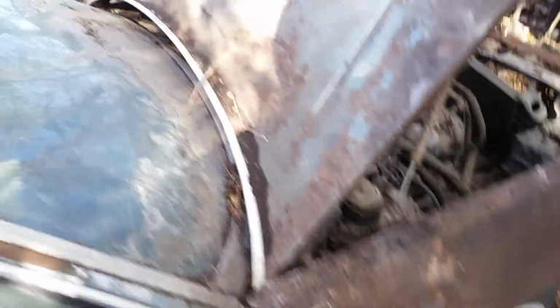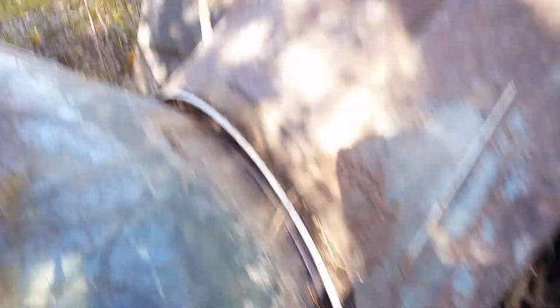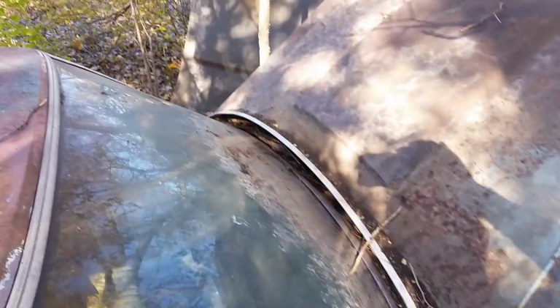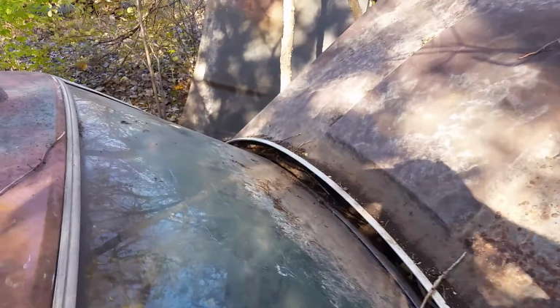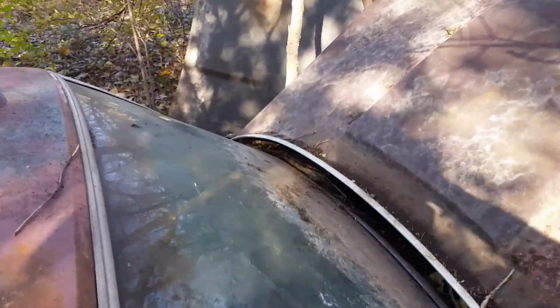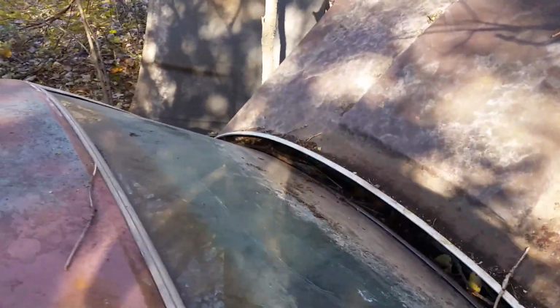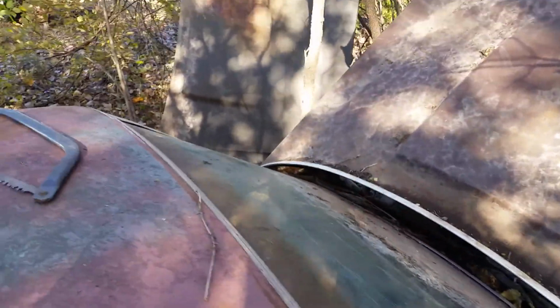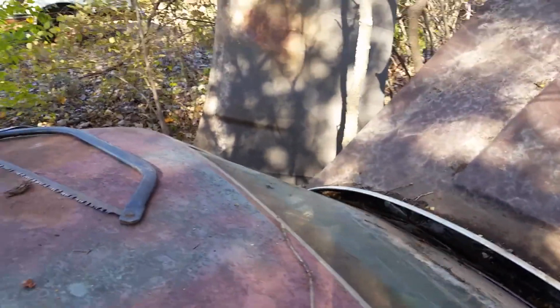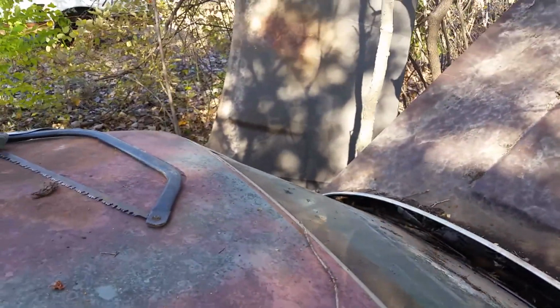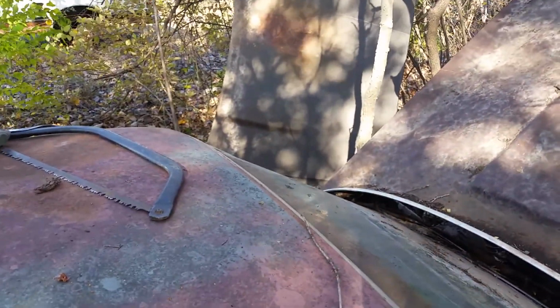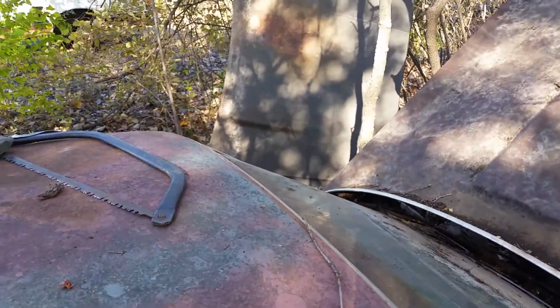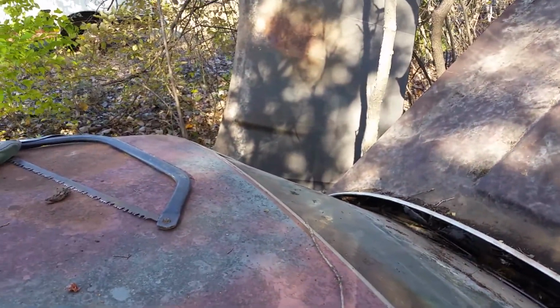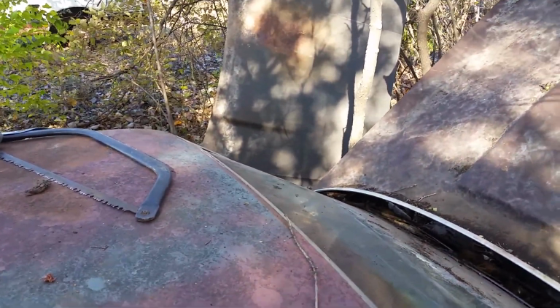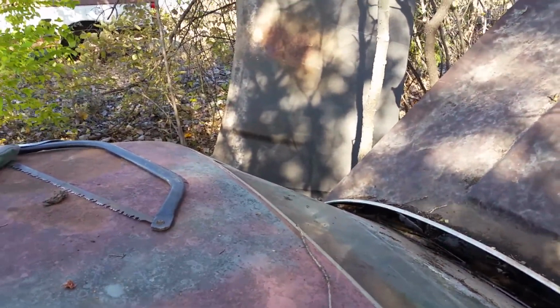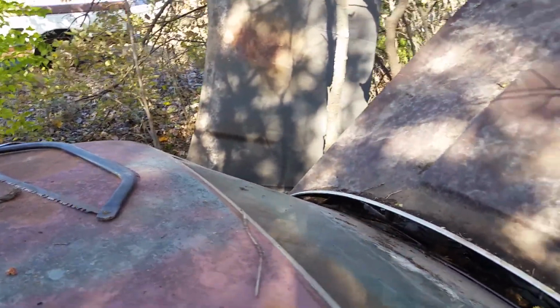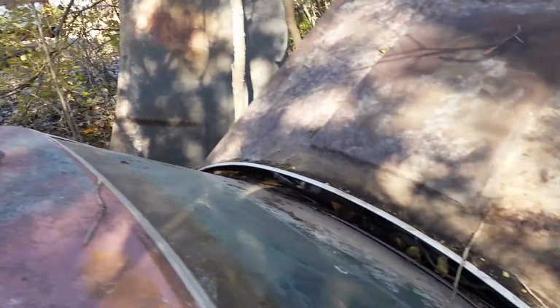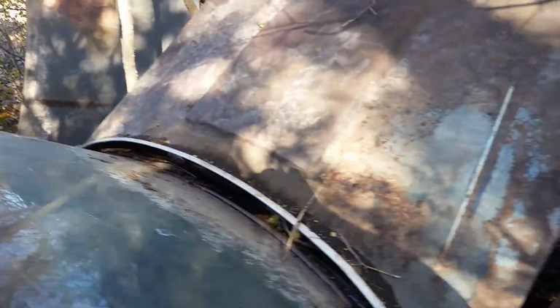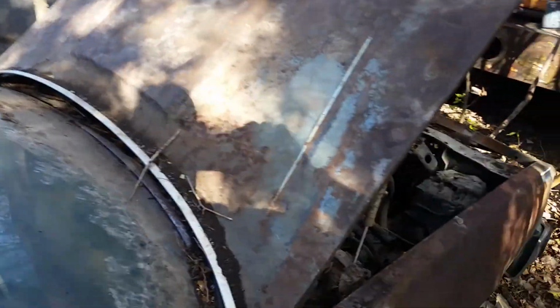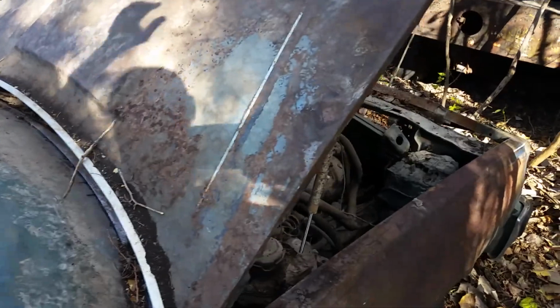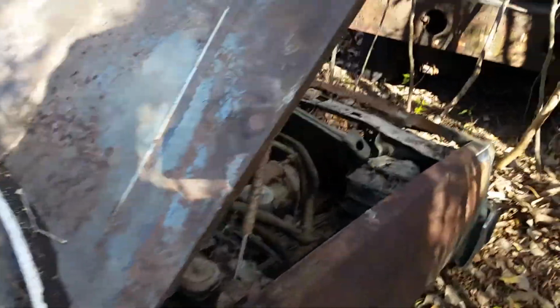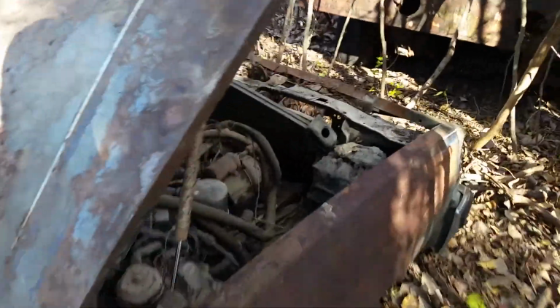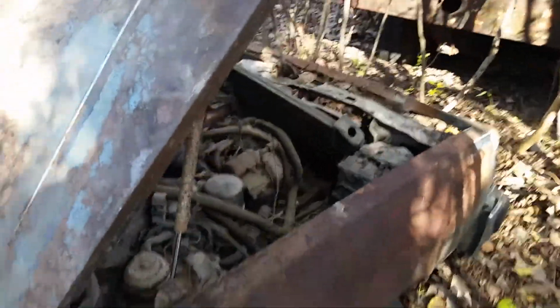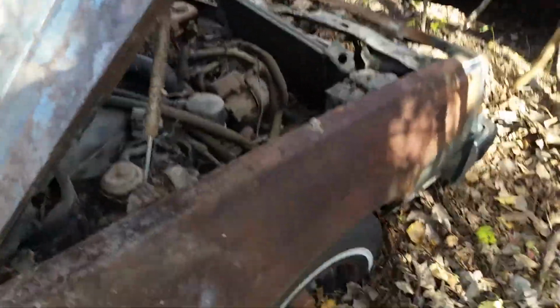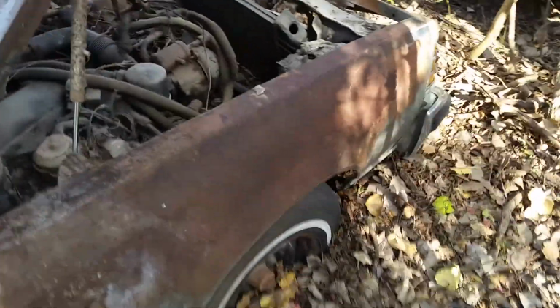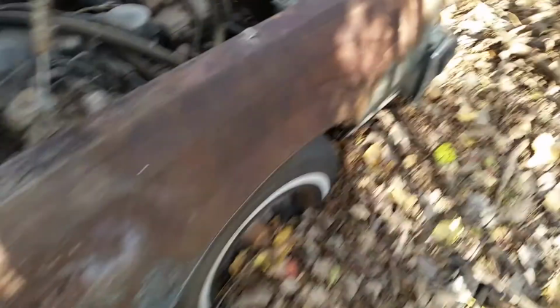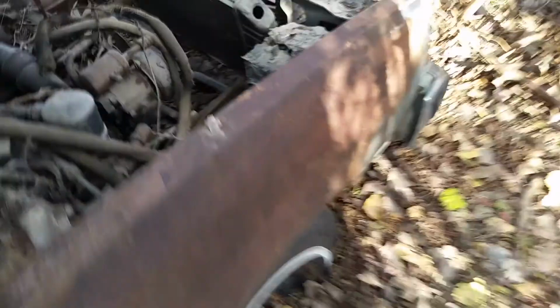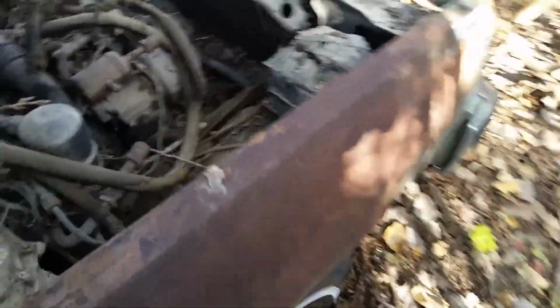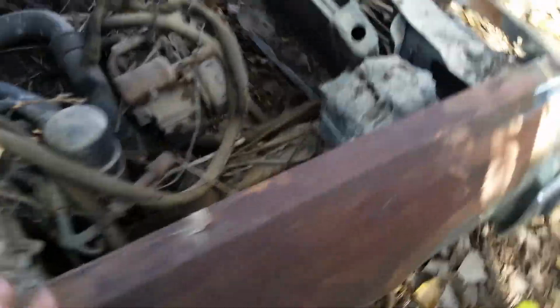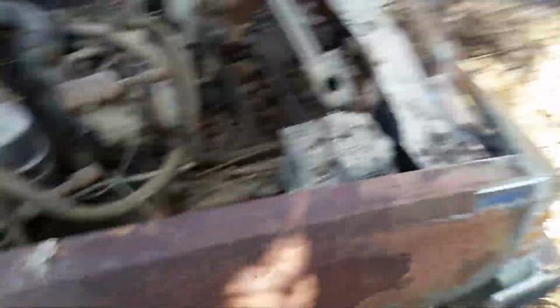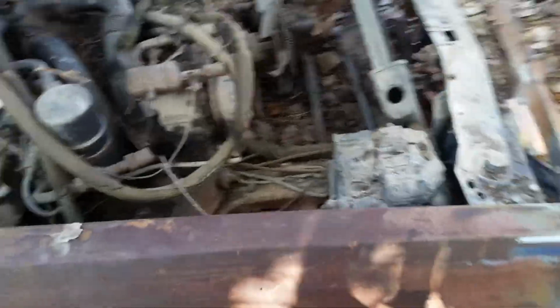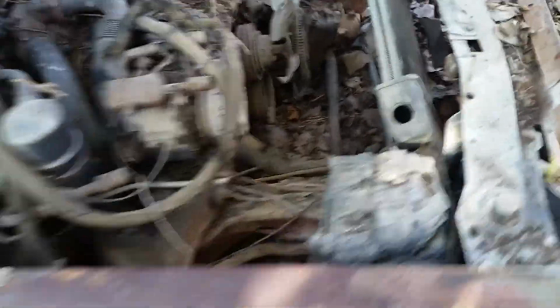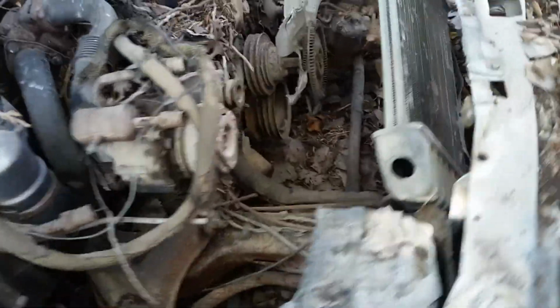The hood over there seems to be decent. I found a couple of small rust spots at the back where it had been sitting on the ground, but it's nothing major. I've got a super nice fender to put on this side.